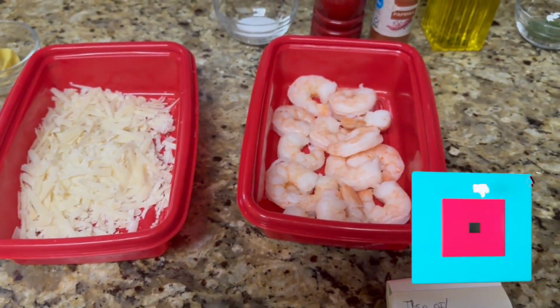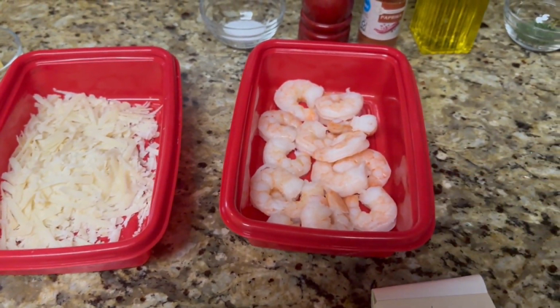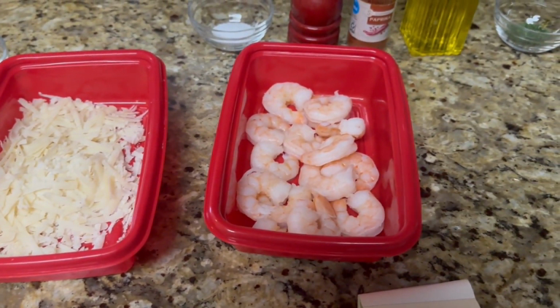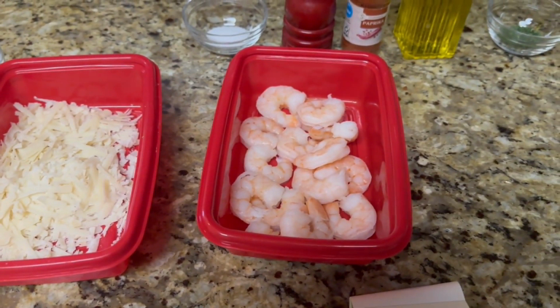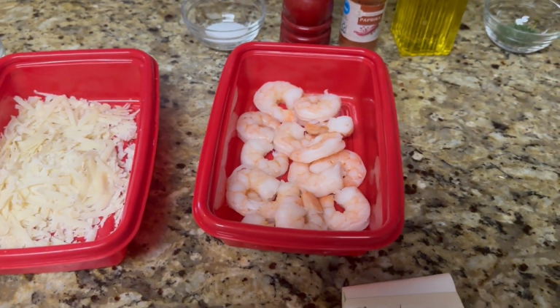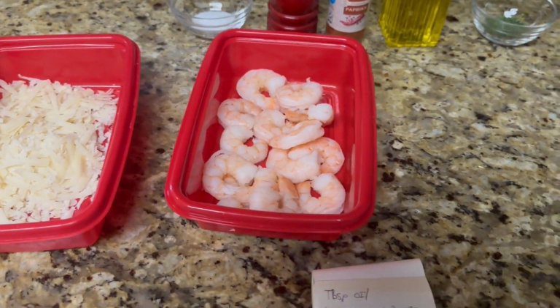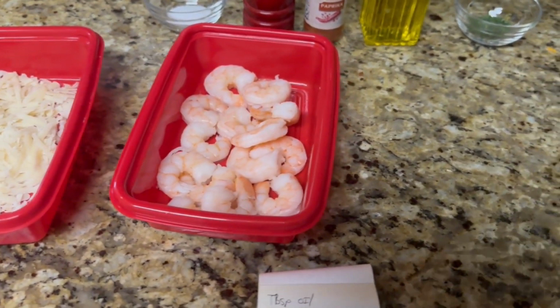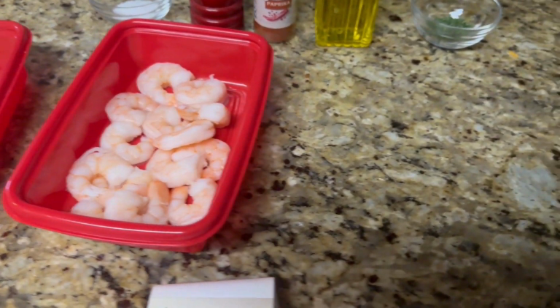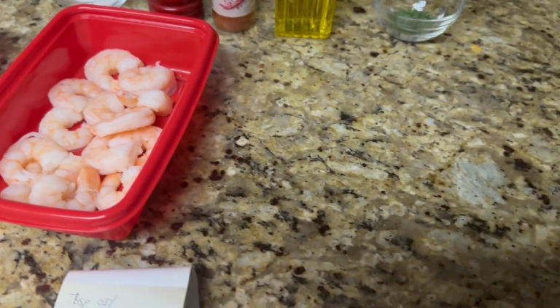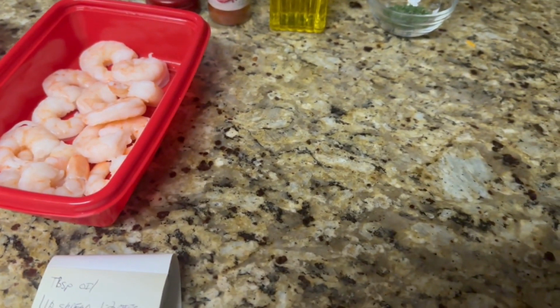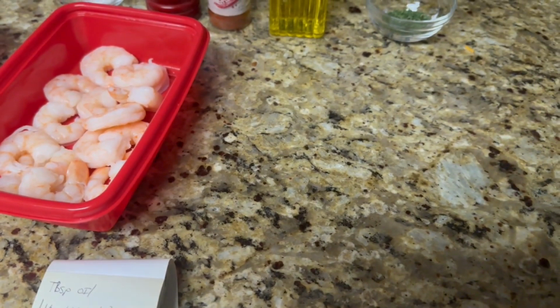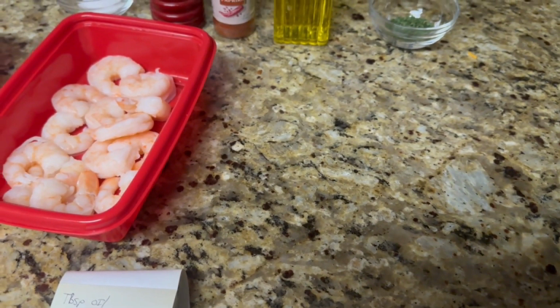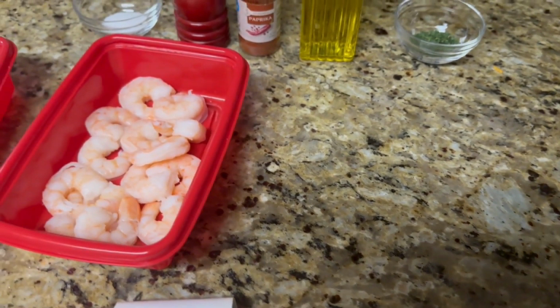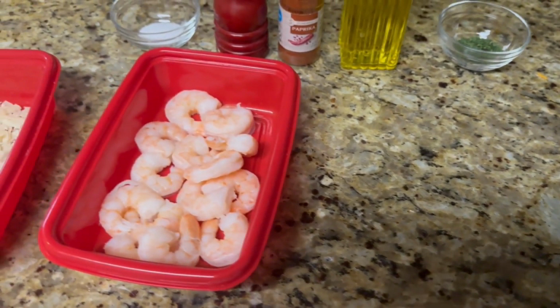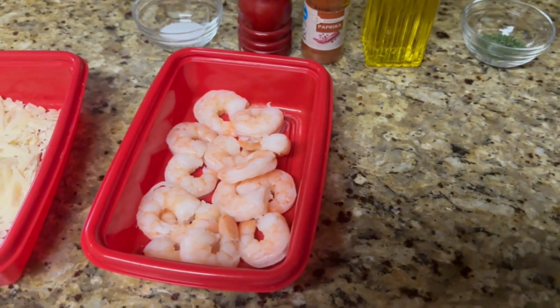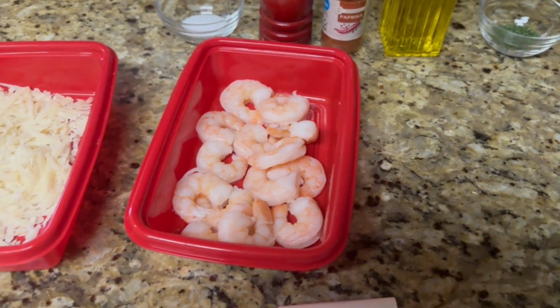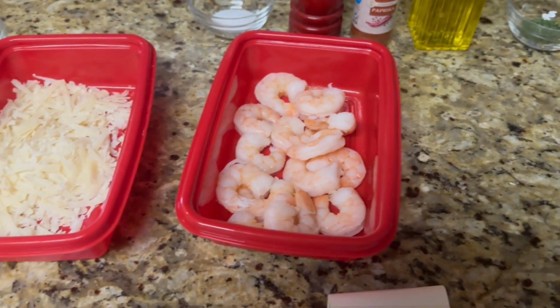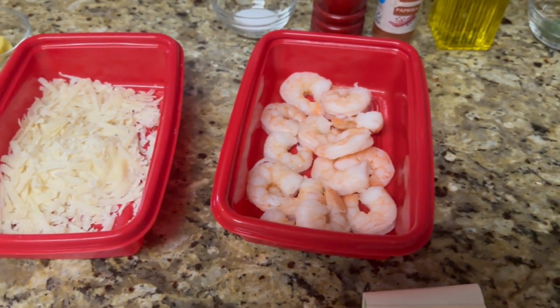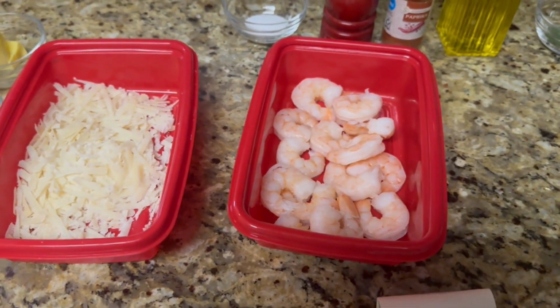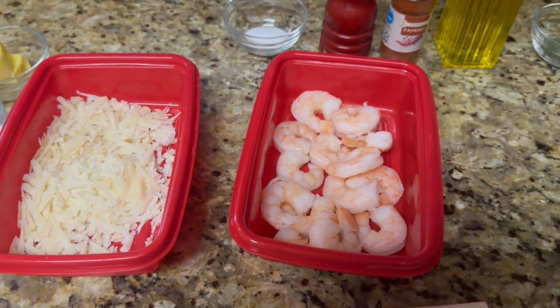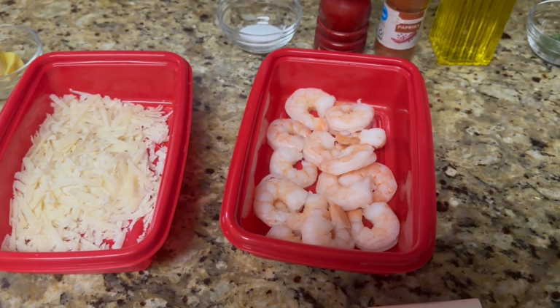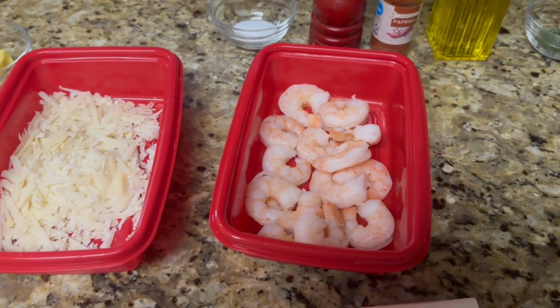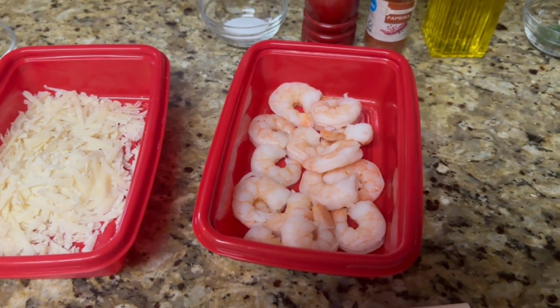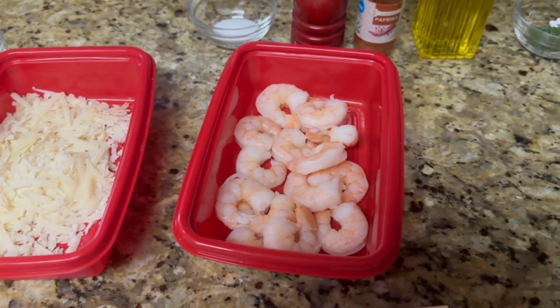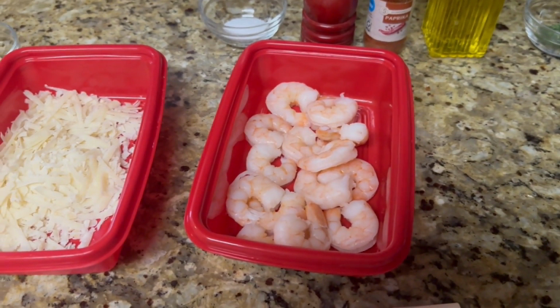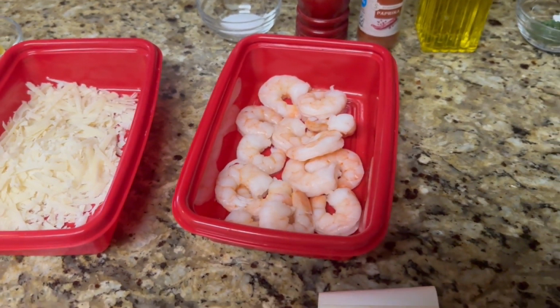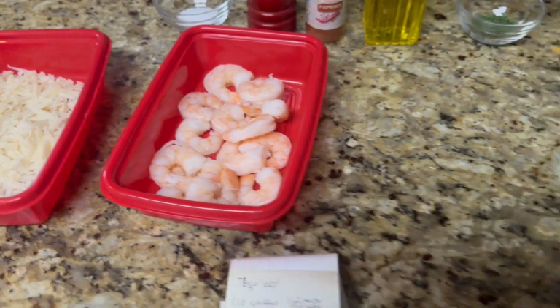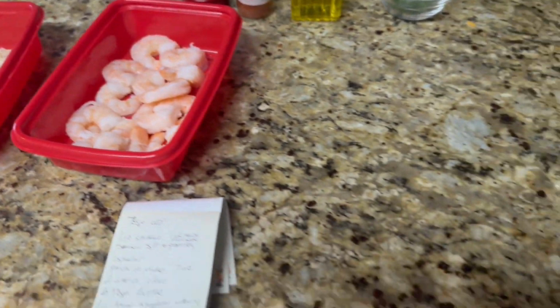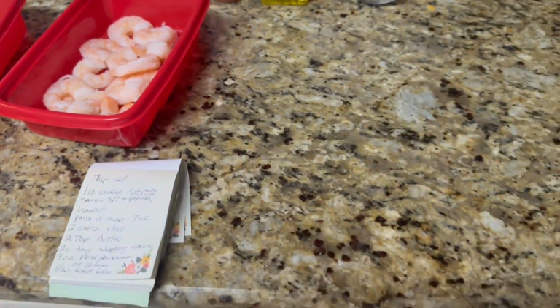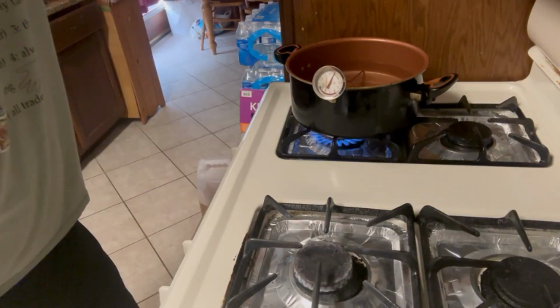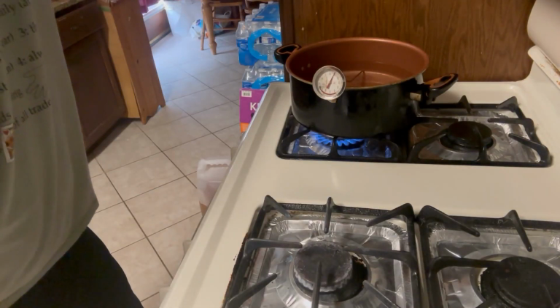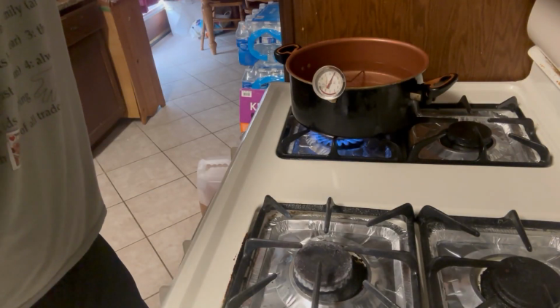Start with just a teaspoon of olive oil into the pan and we're going to start frying up the shrimp. I'll show you the steps from there.